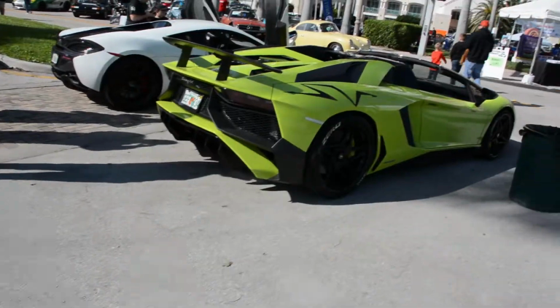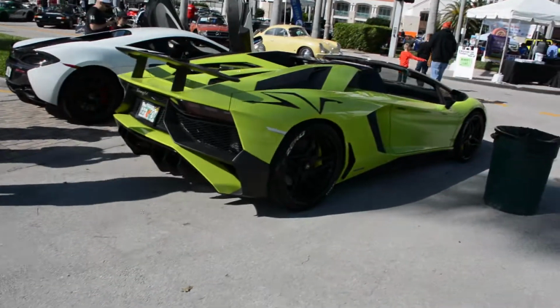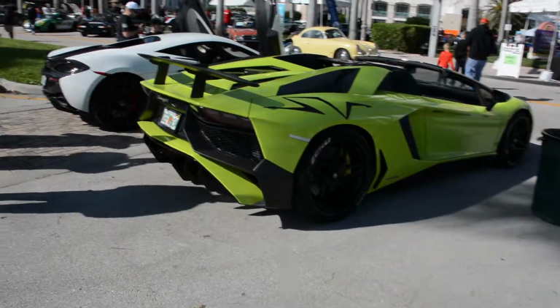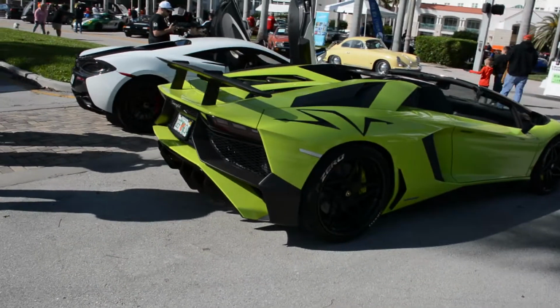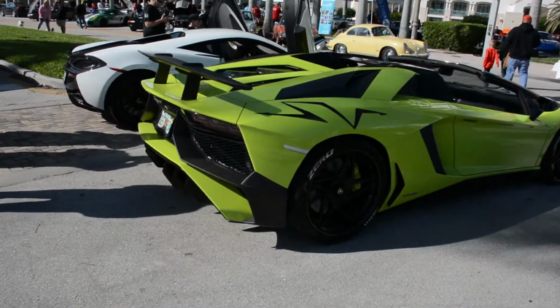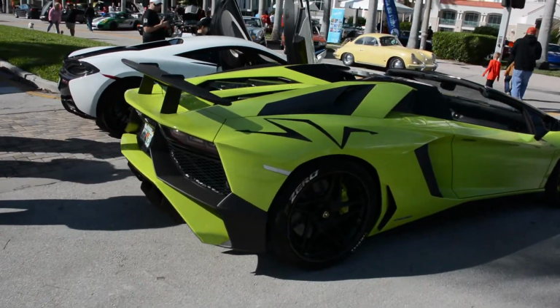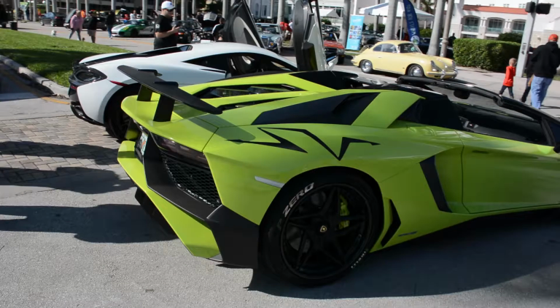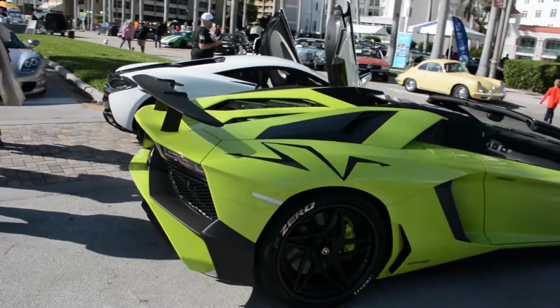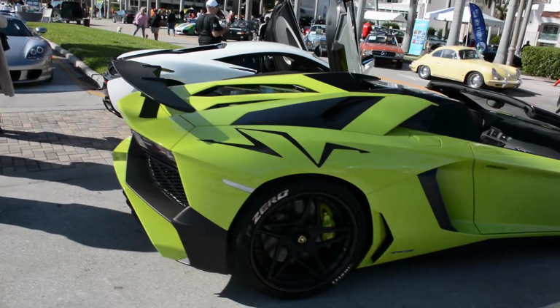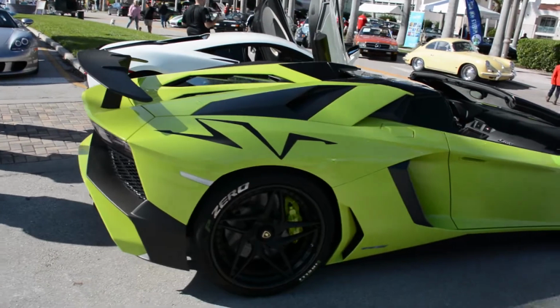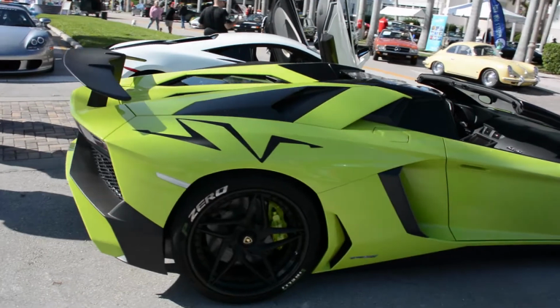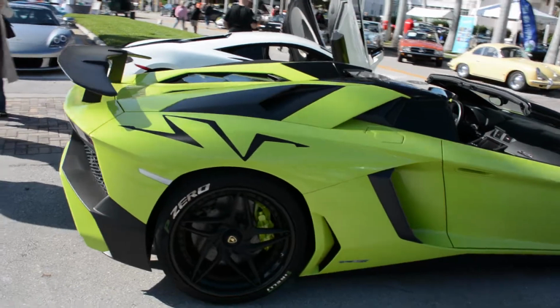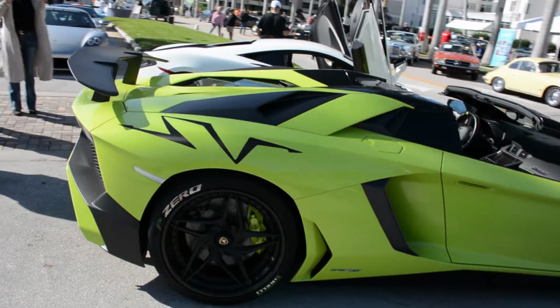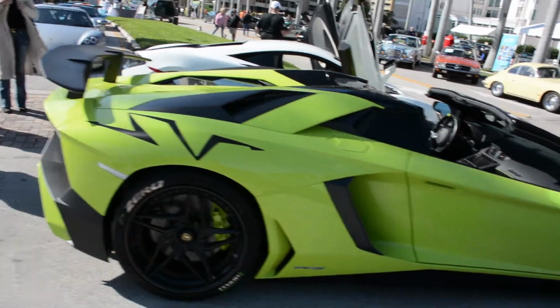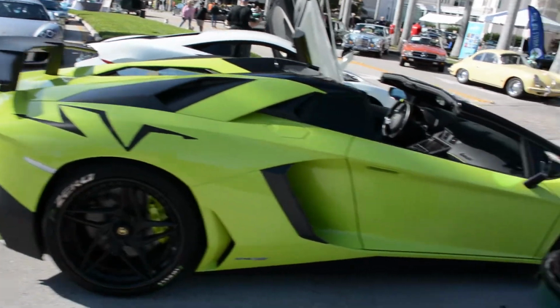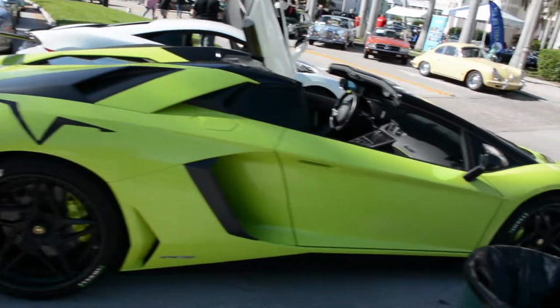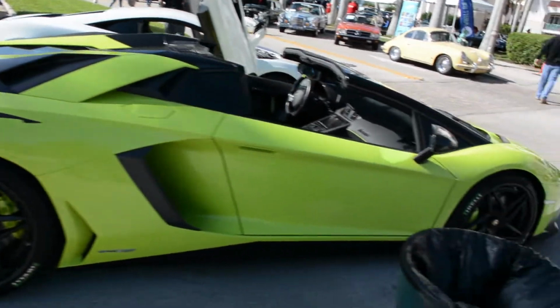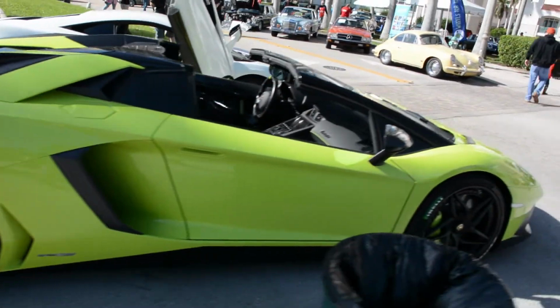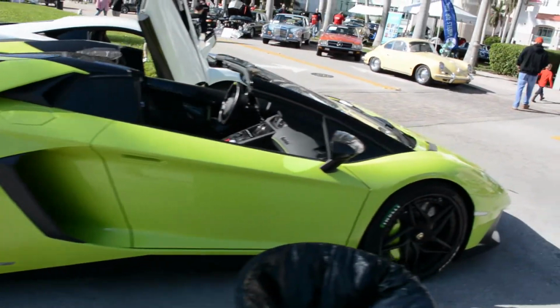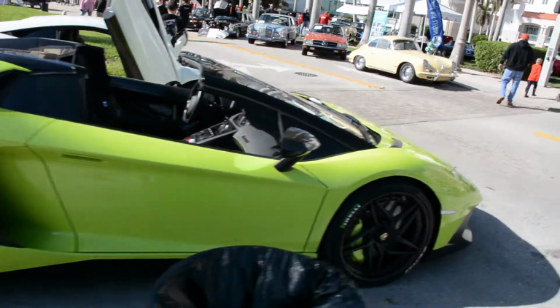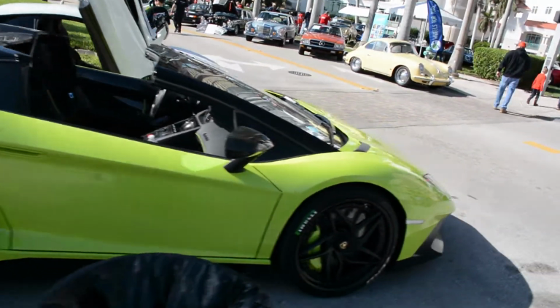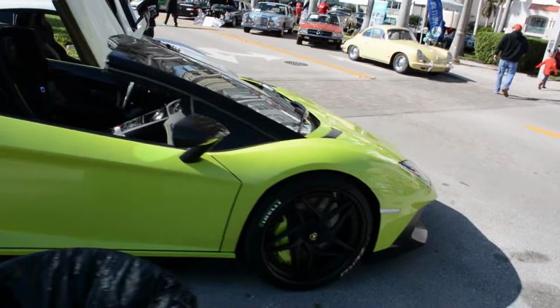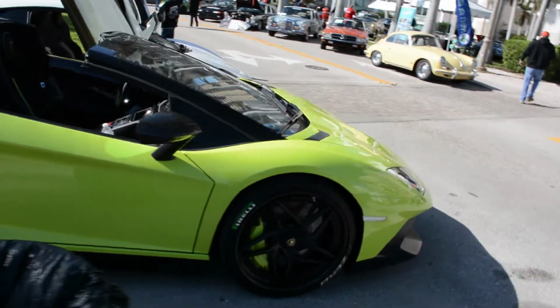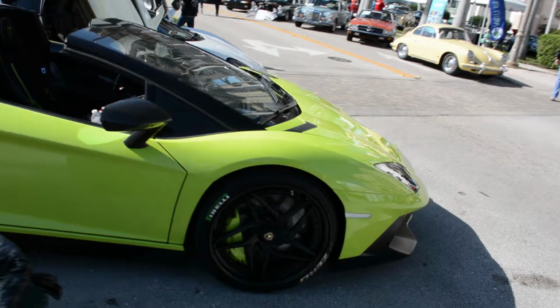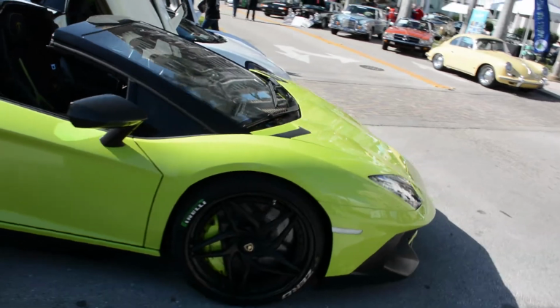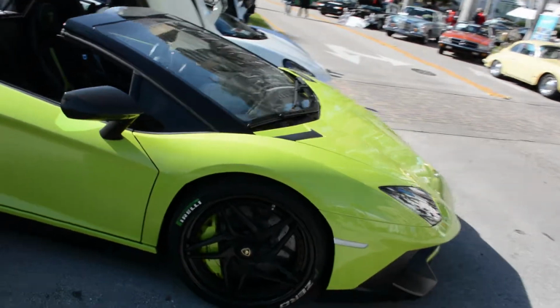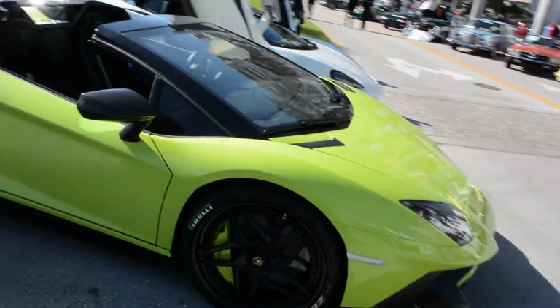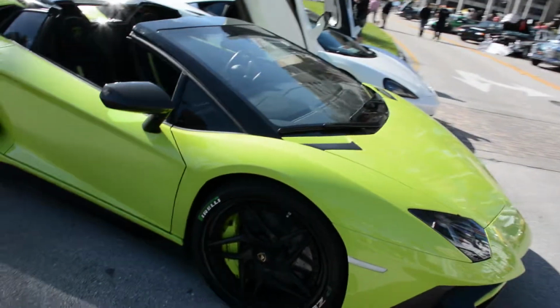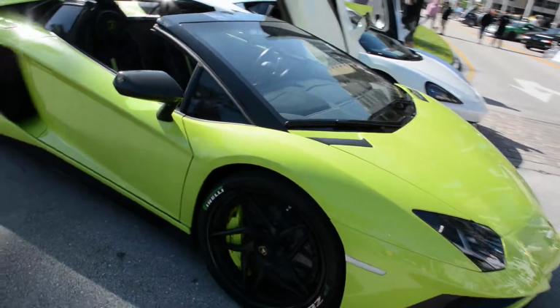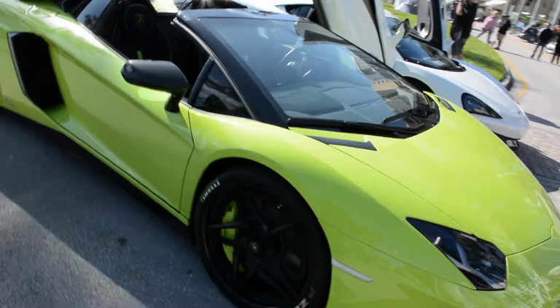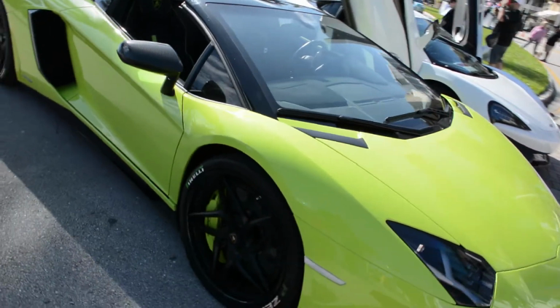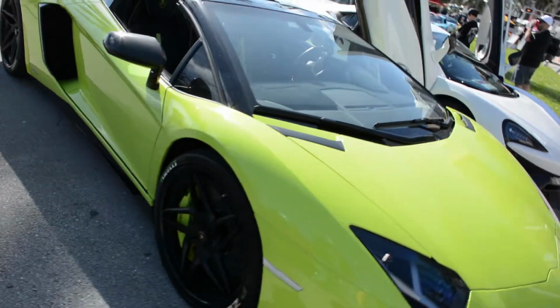Here we have this Lamborghini Aventador SV, green color. Nice, wow, super clean.